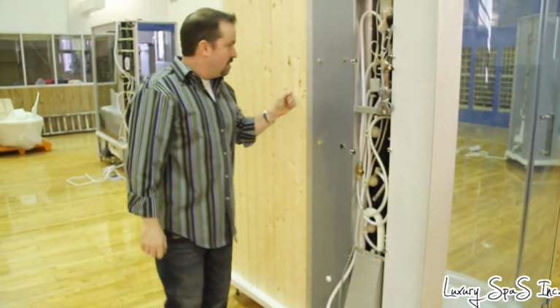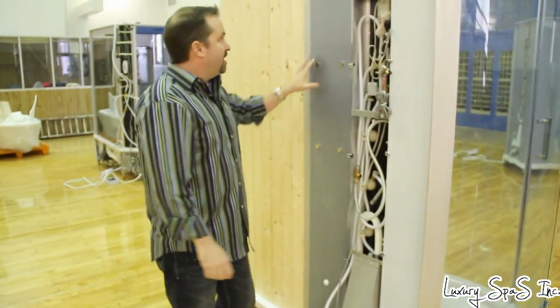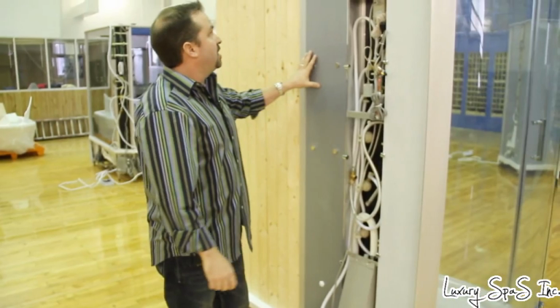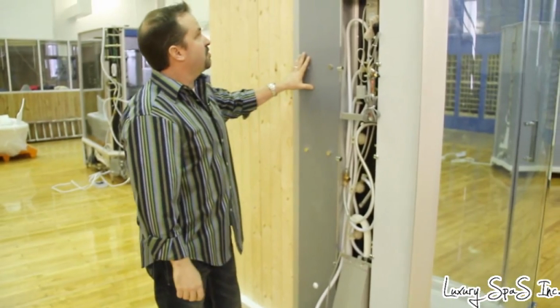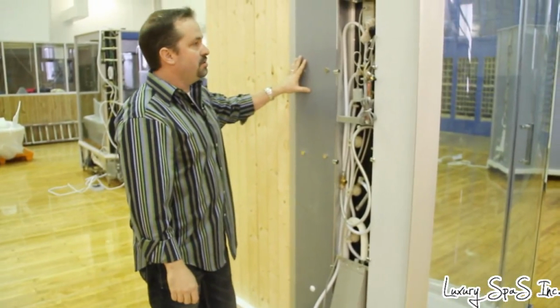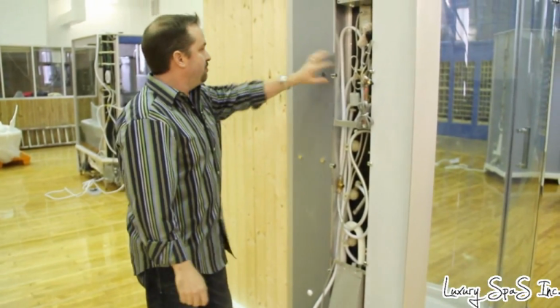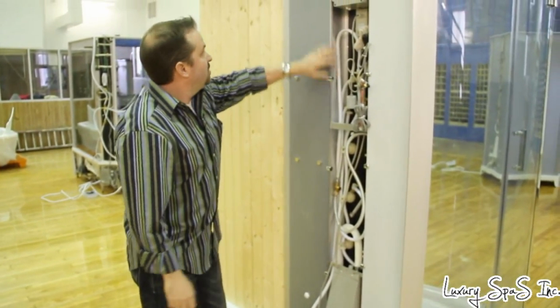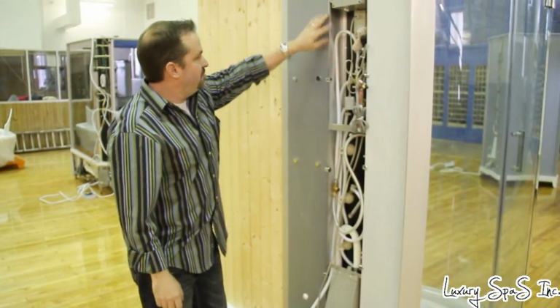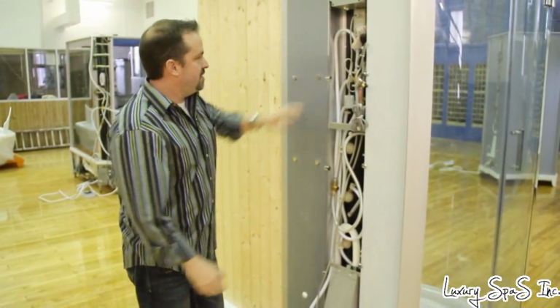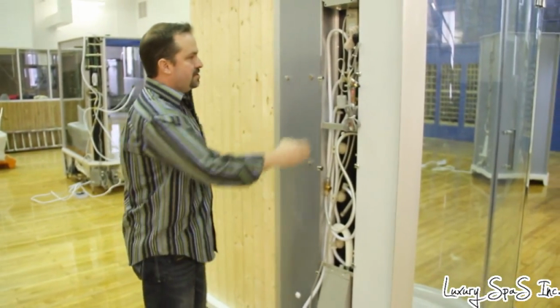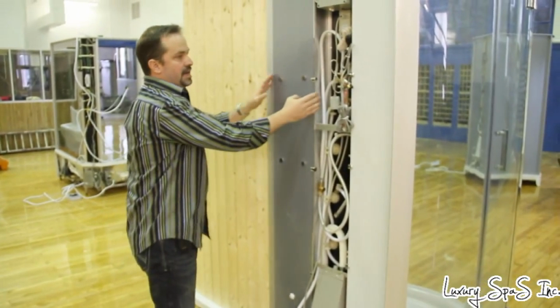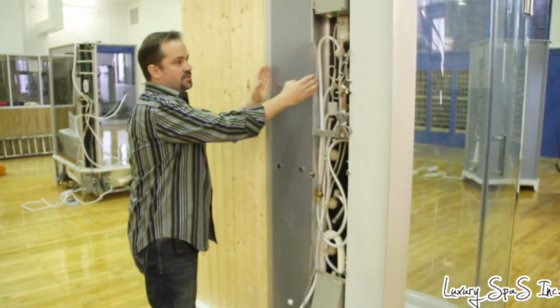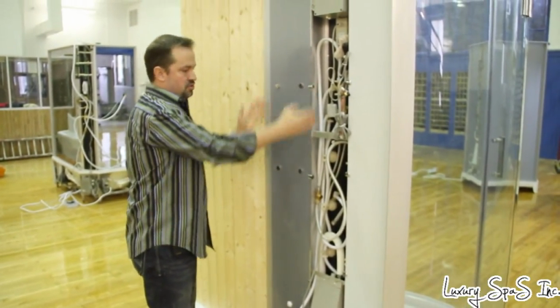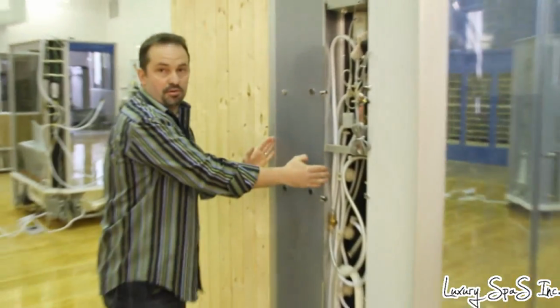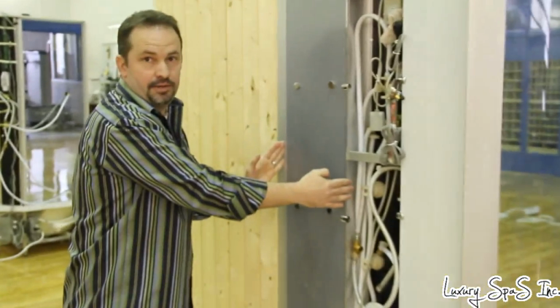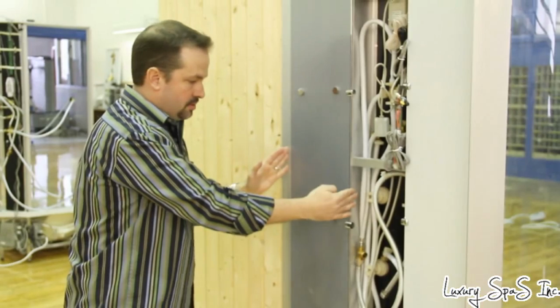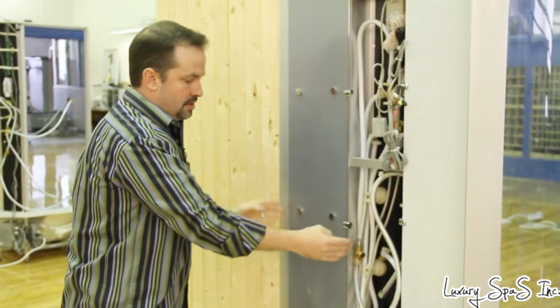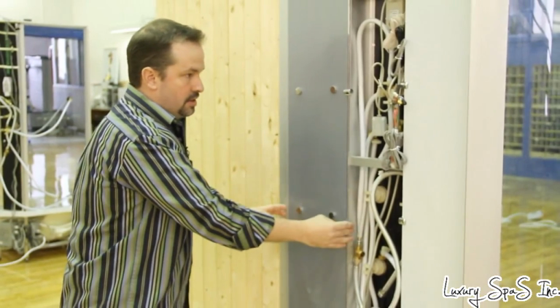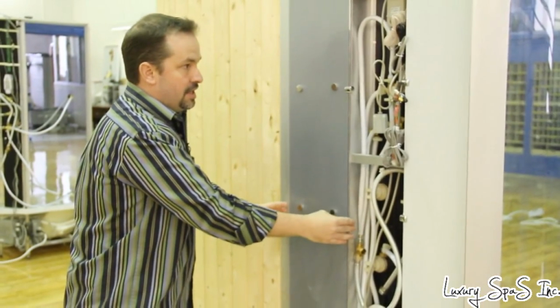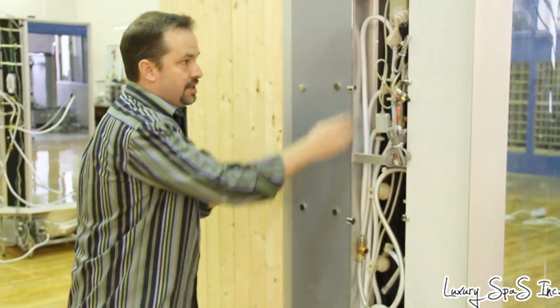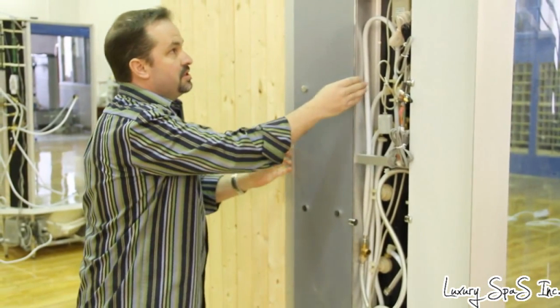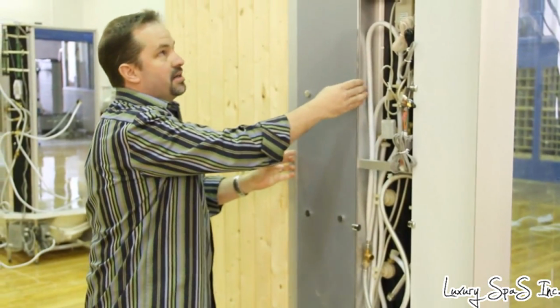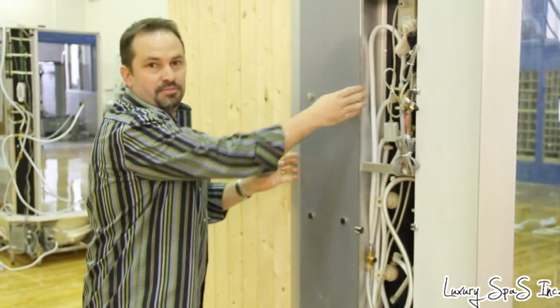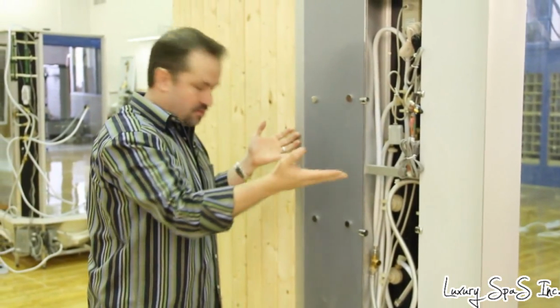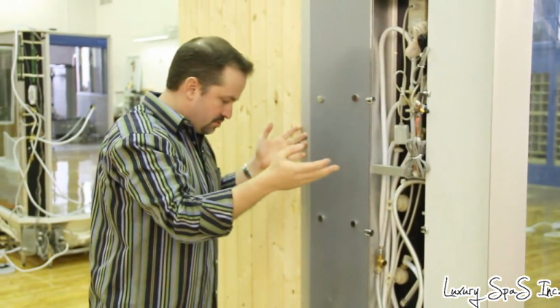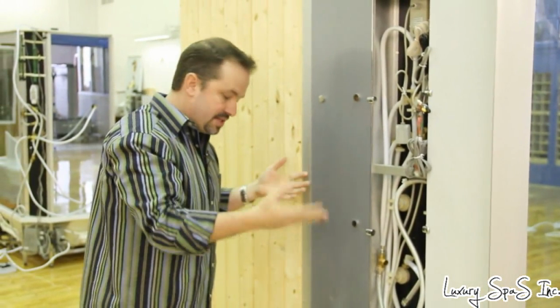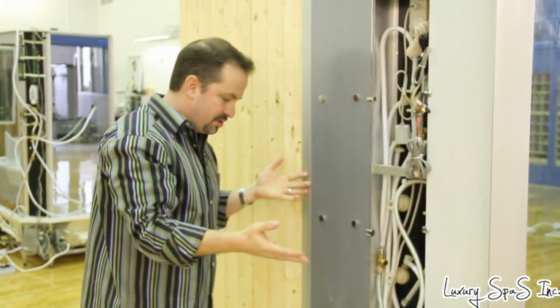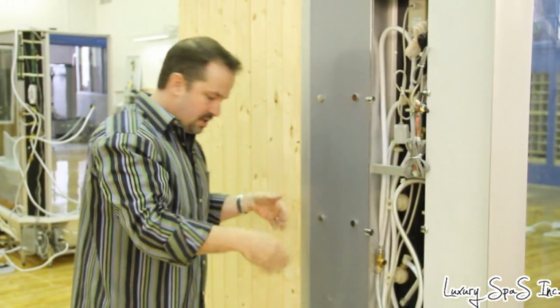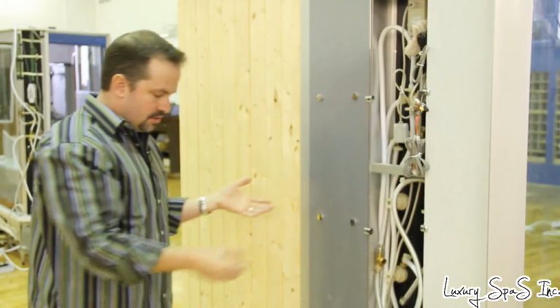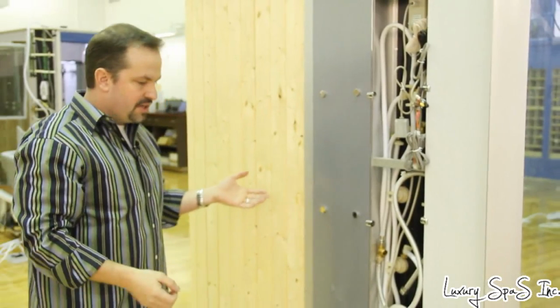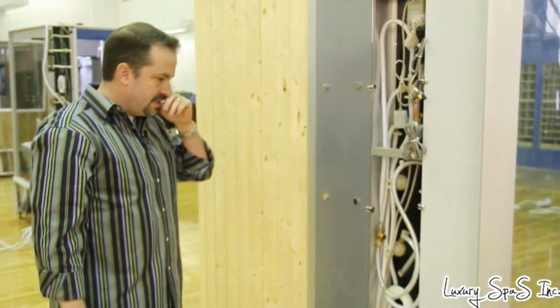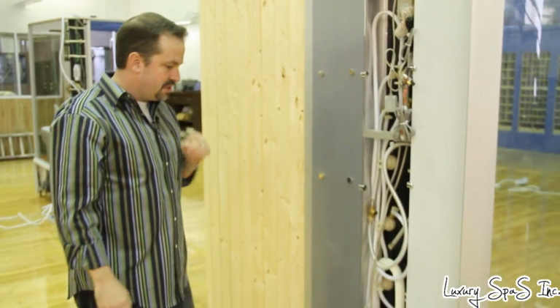Assembly is very easy — the panels just pop right in and they're held together by clamps, screws, nuts and bolts. Relatively easy to put together.